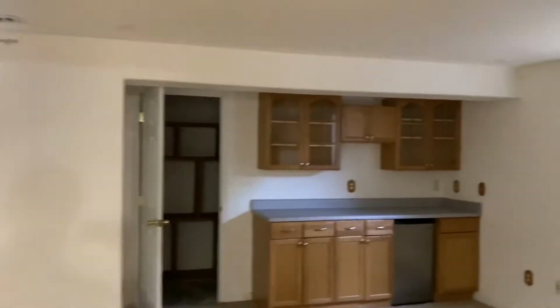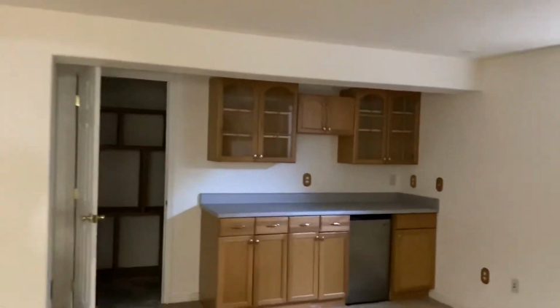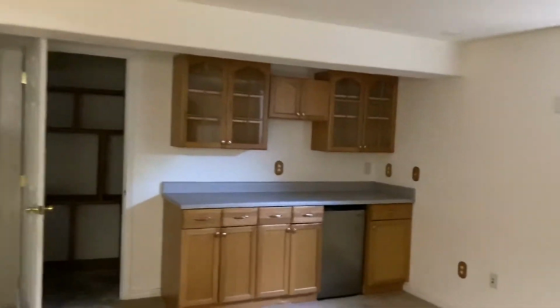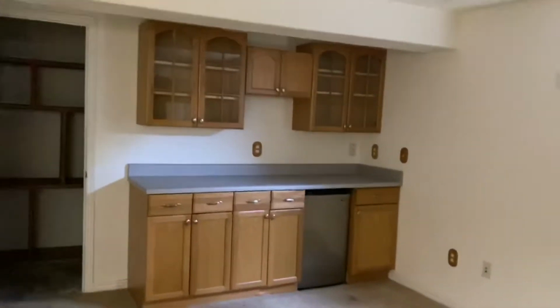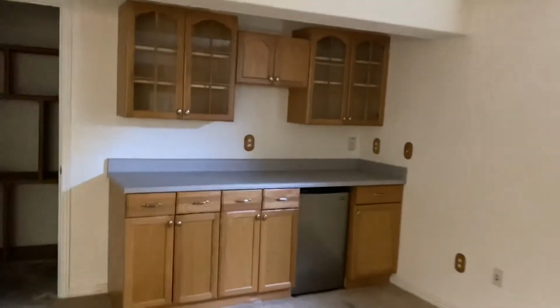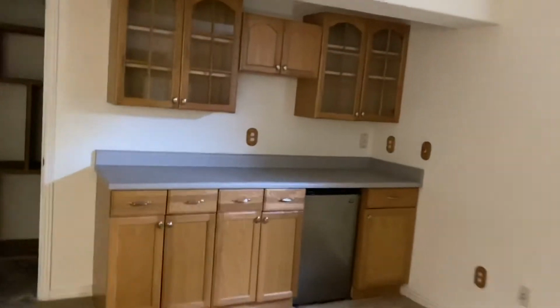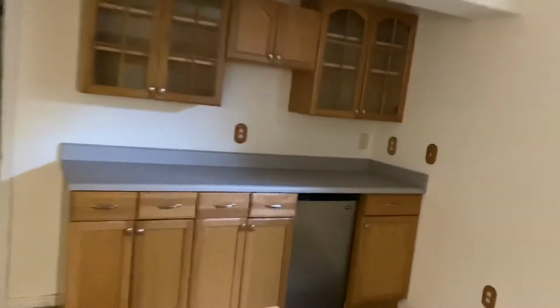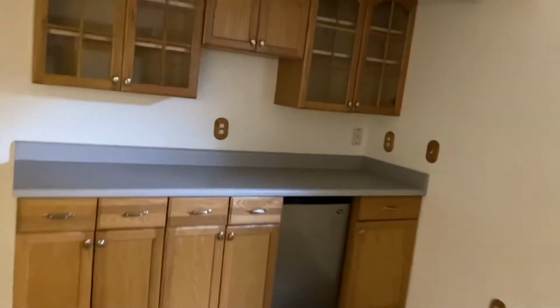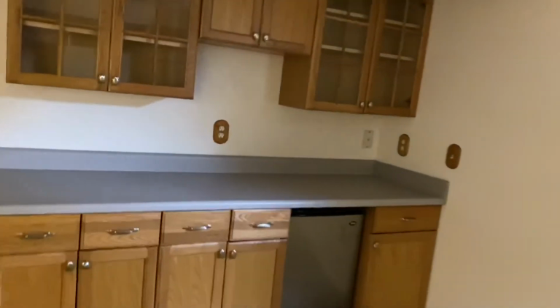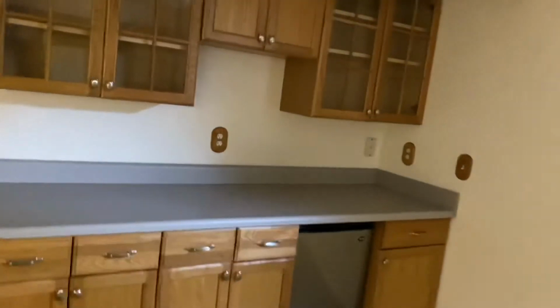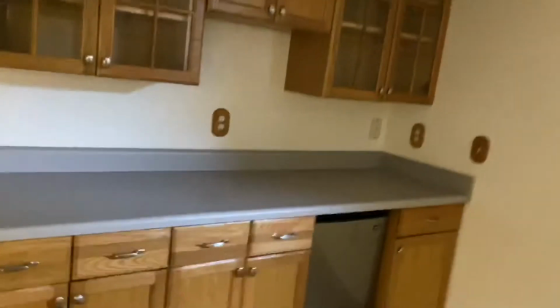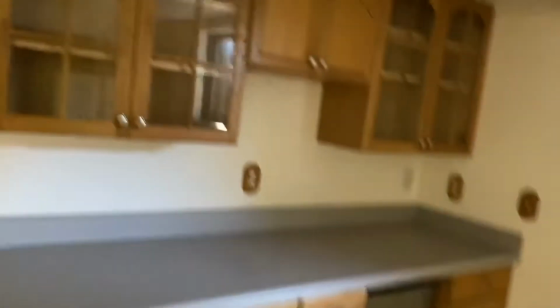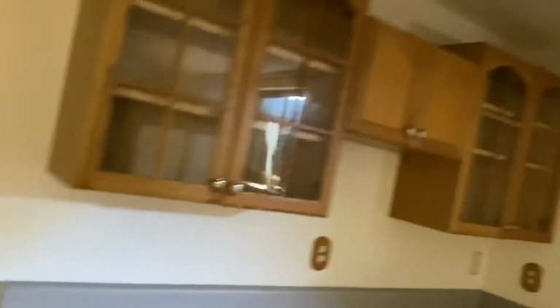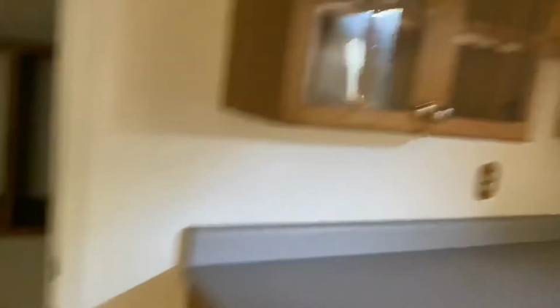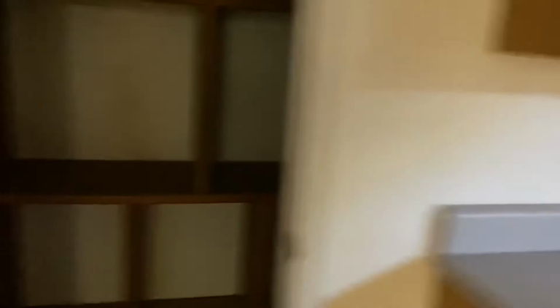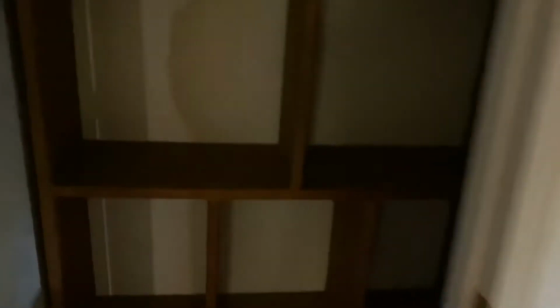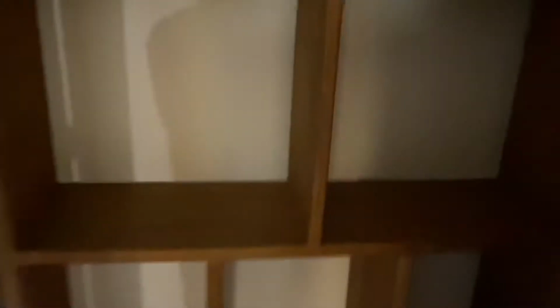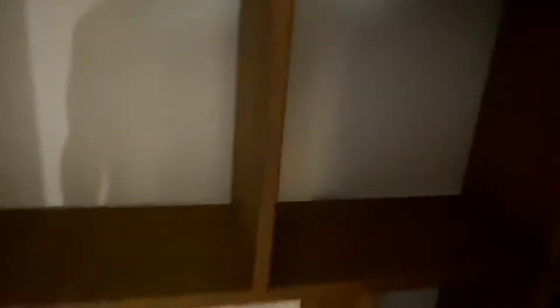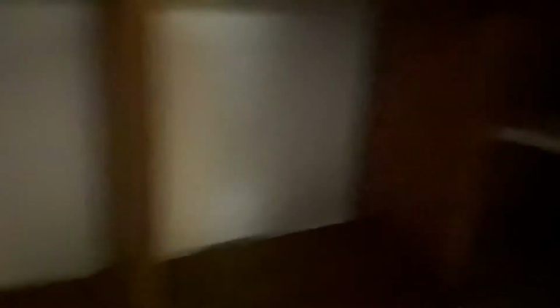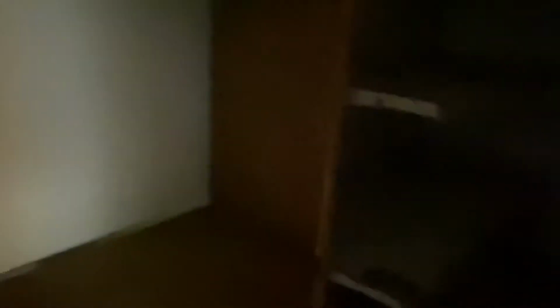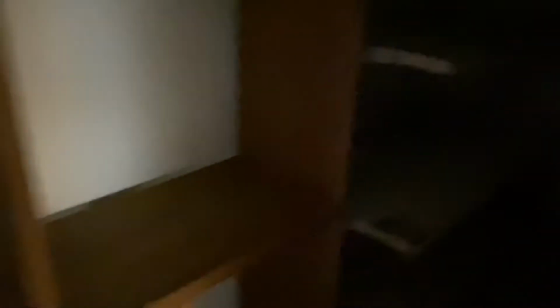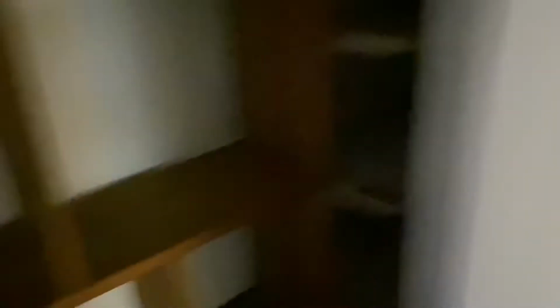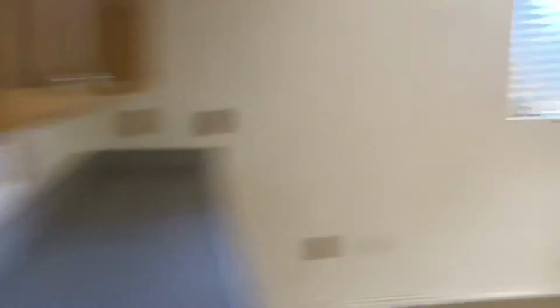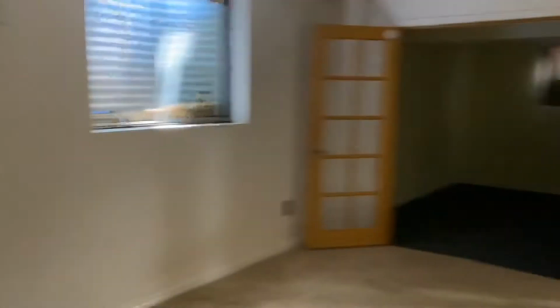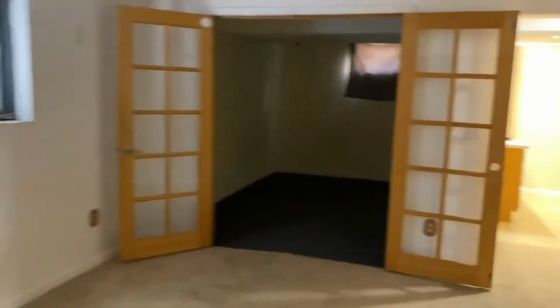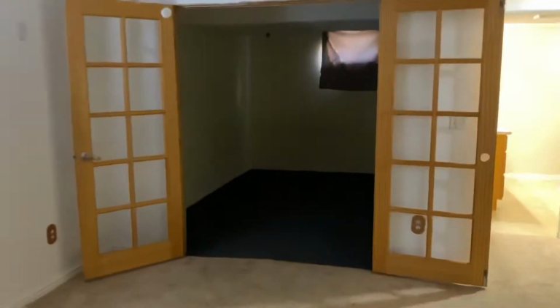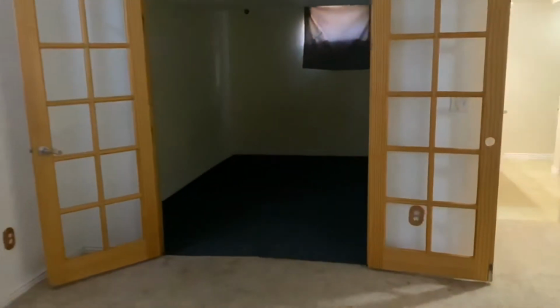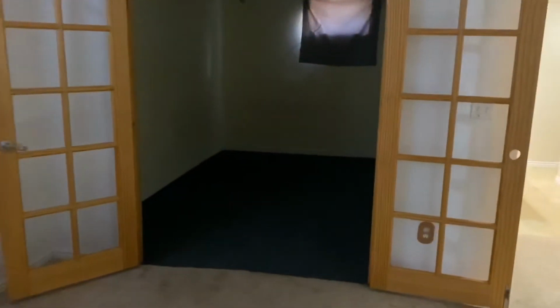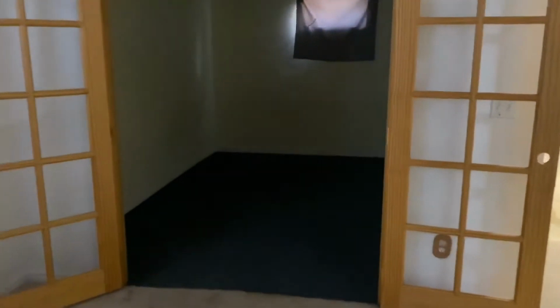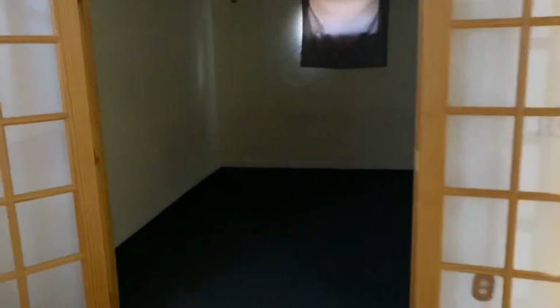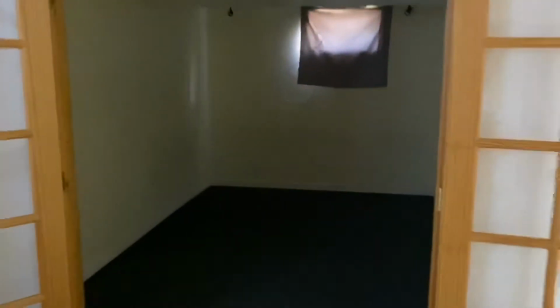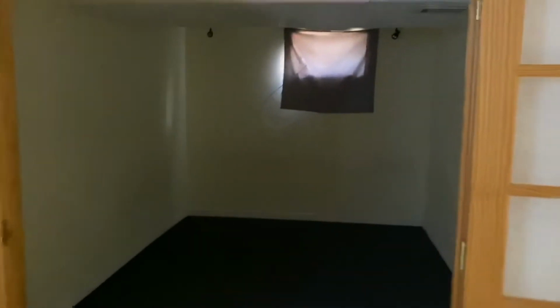Then you have a little bonus wet bar. Then you have storage in here, and you have a bonus office down here.